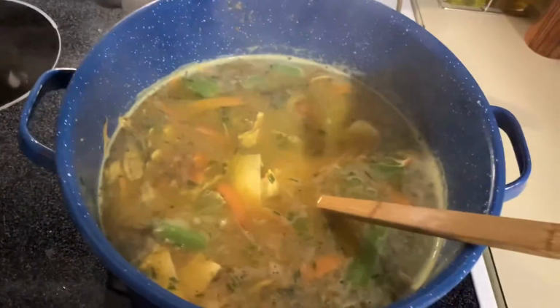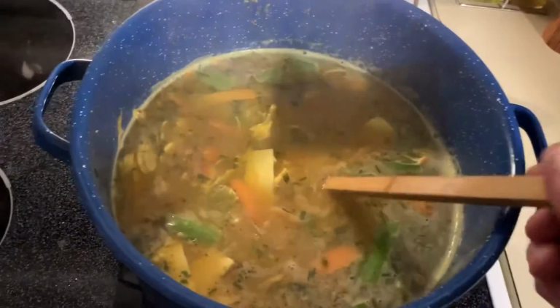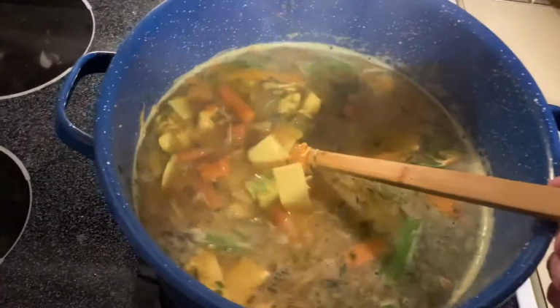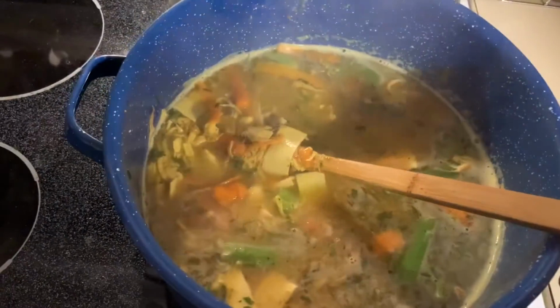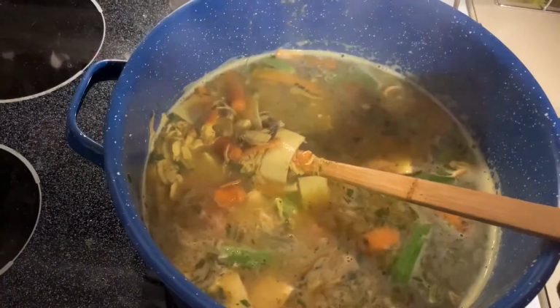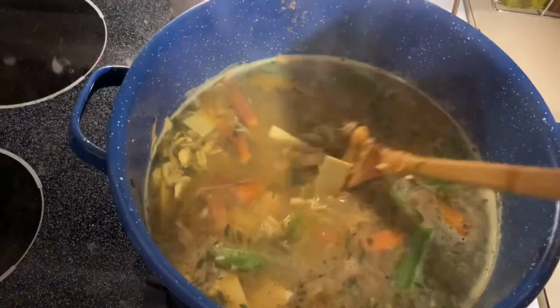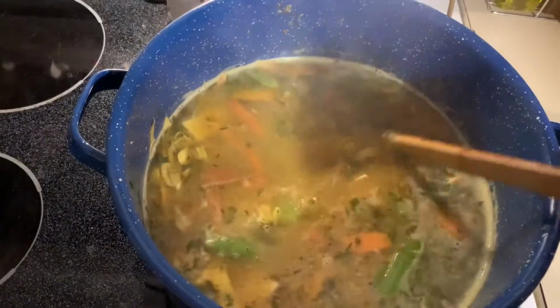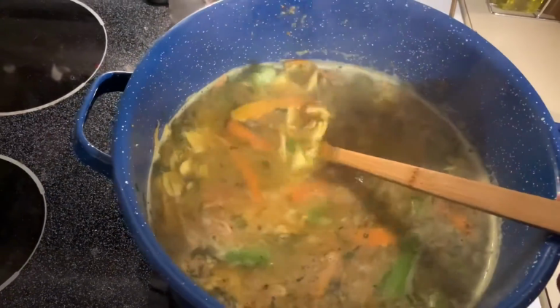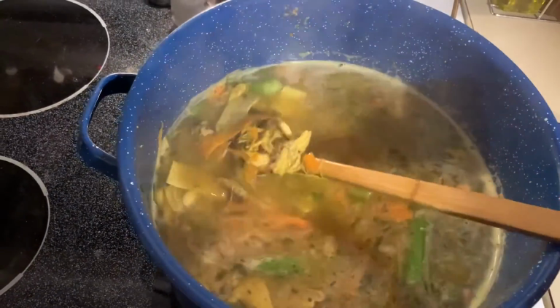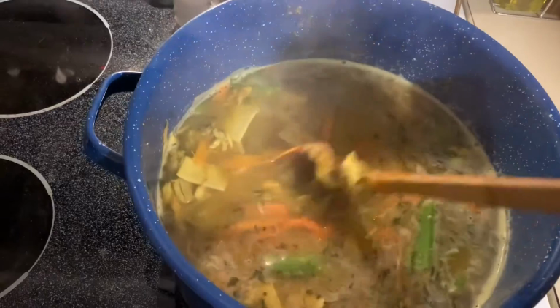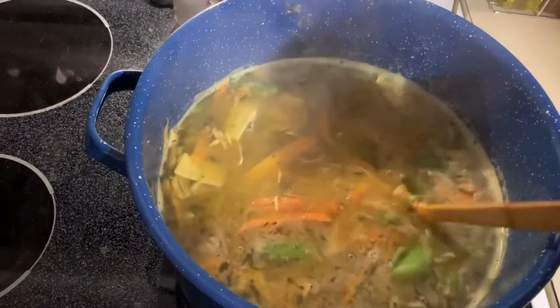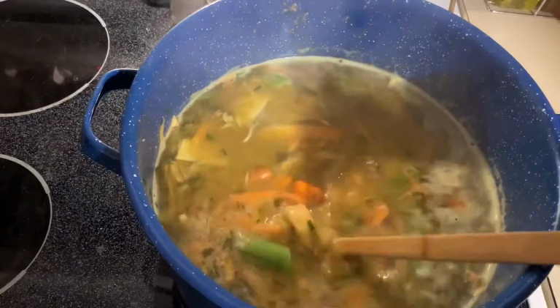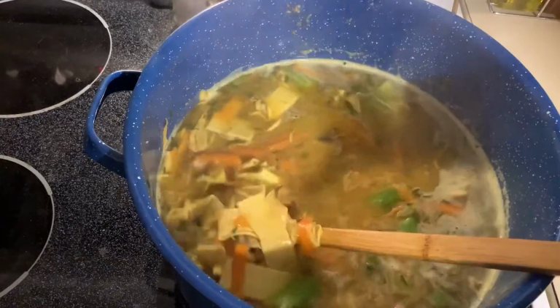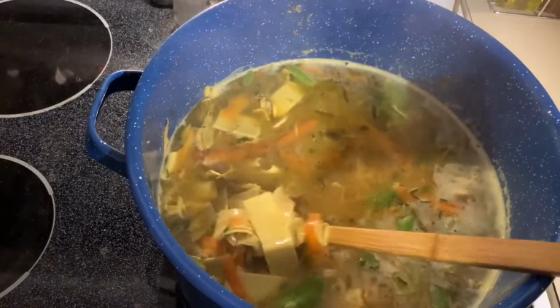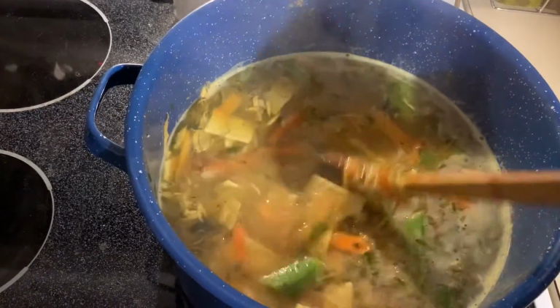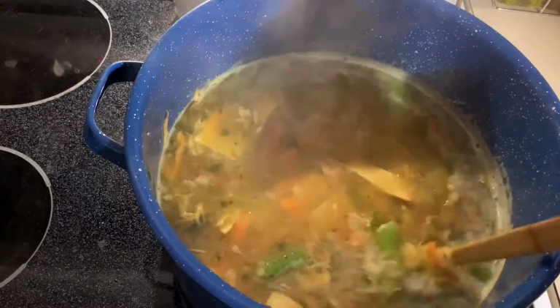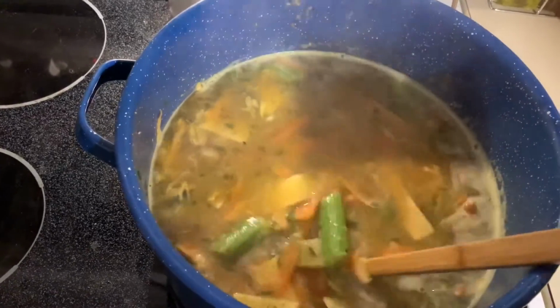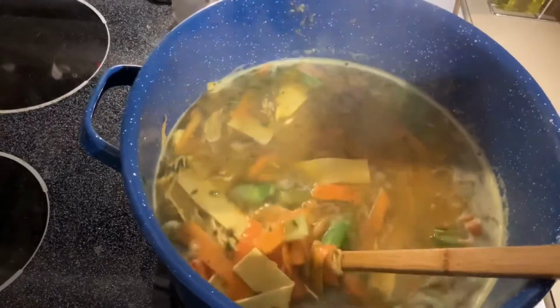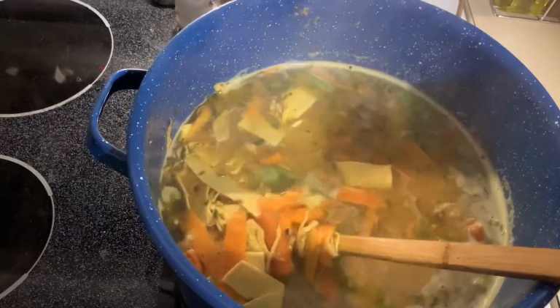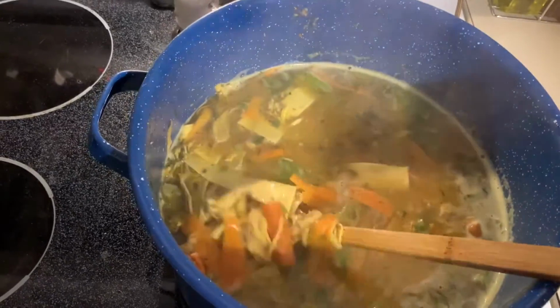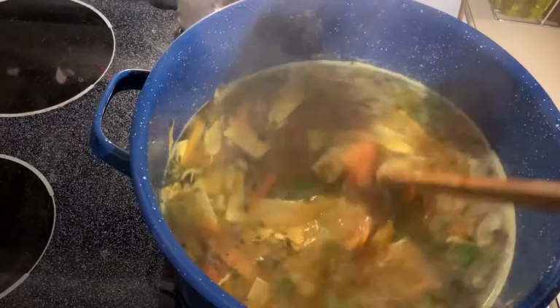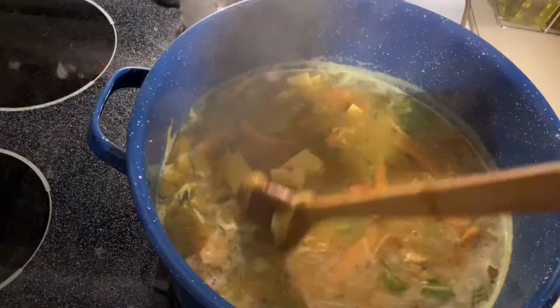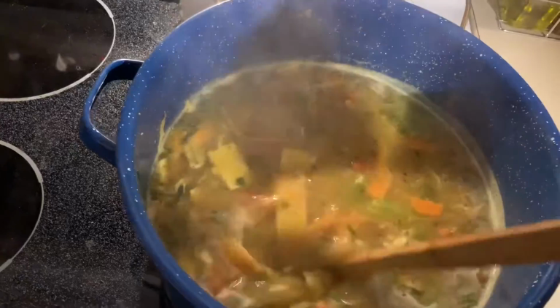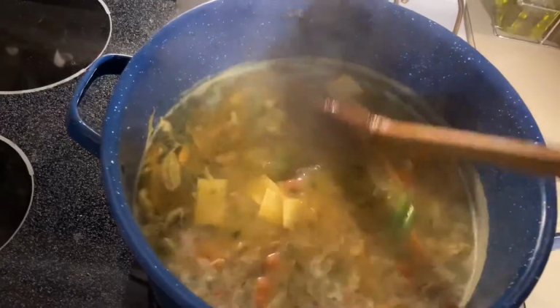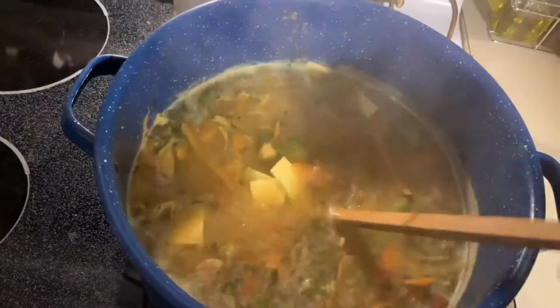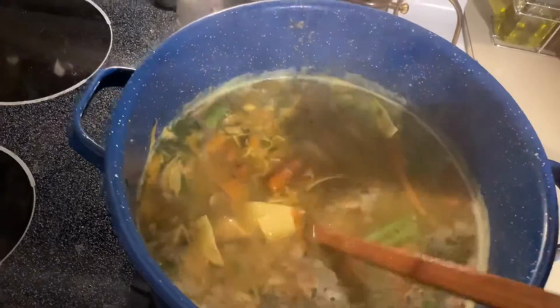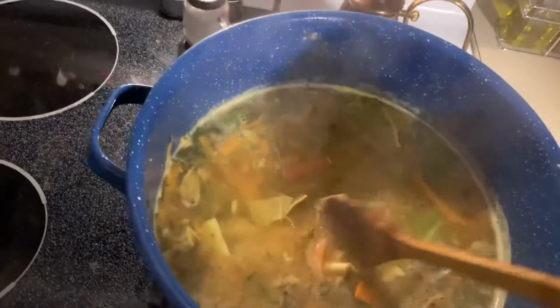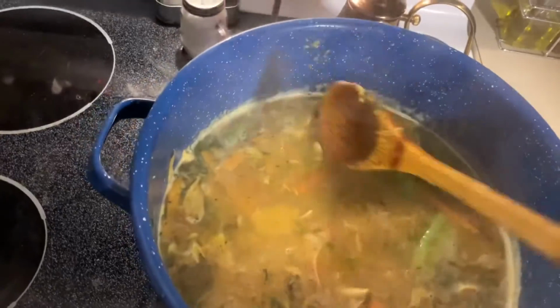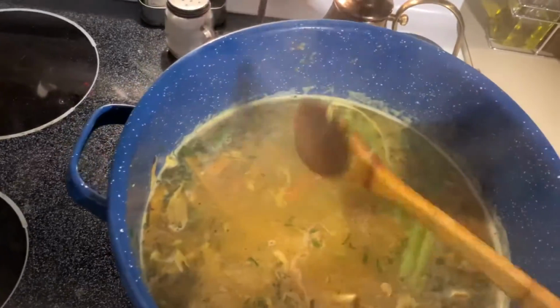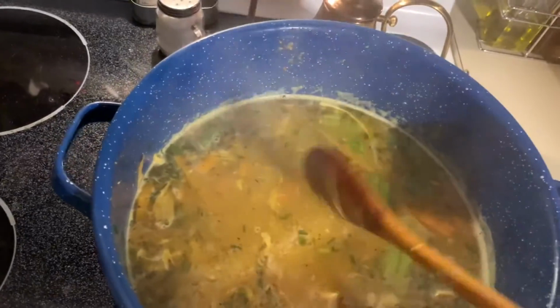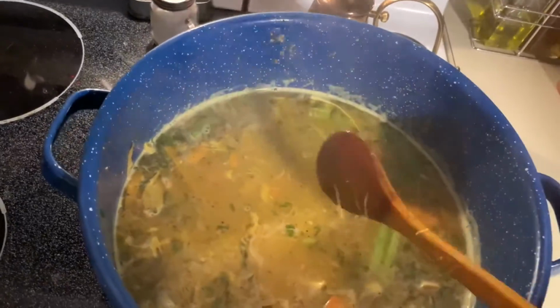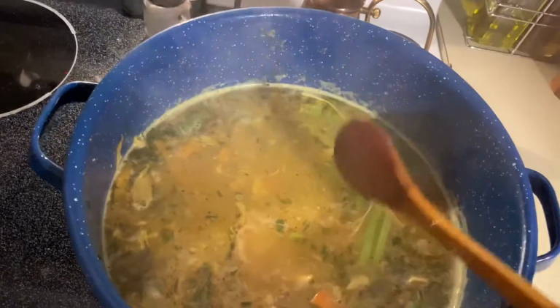Eat your heart out, Campbell's. This is for the winter blues that are coming up. I'll do this a couple times in the wintertime, and this is the first one of the year. It just couldn't have come out any better.